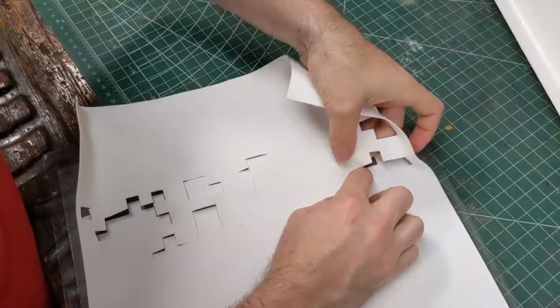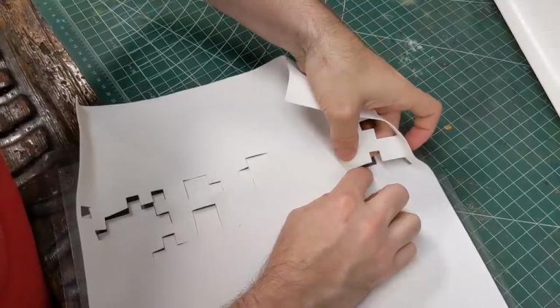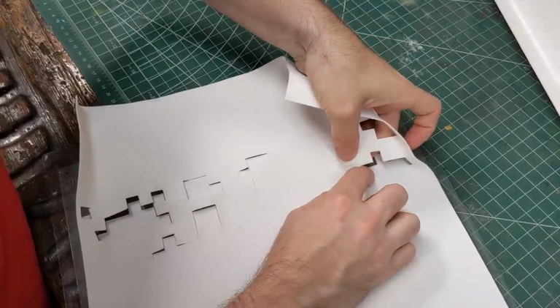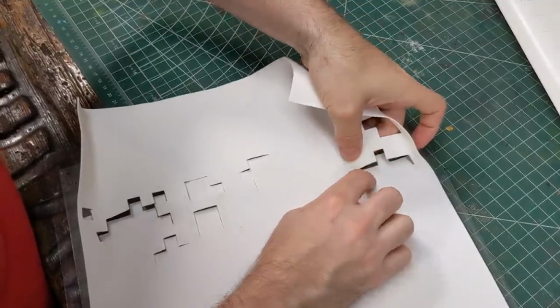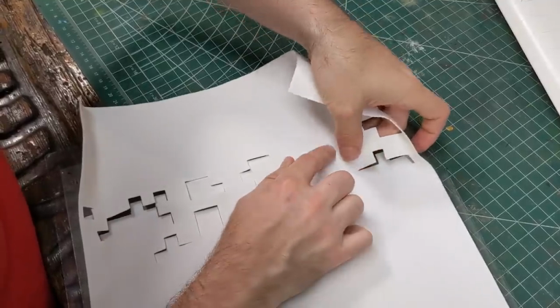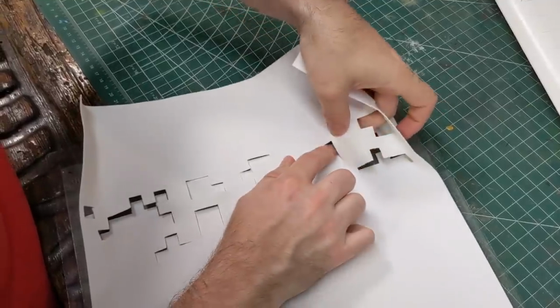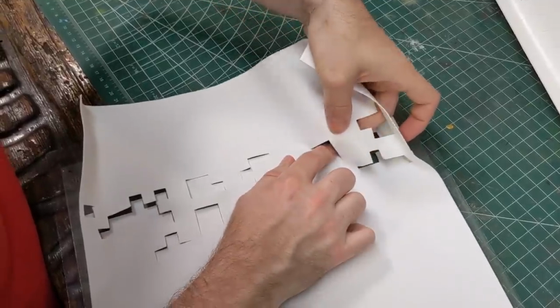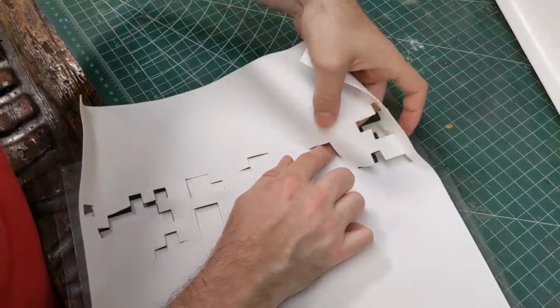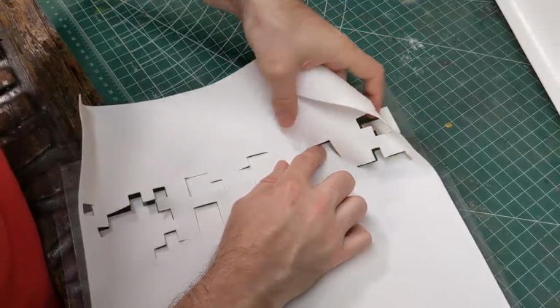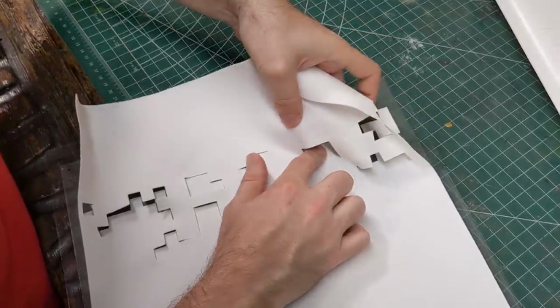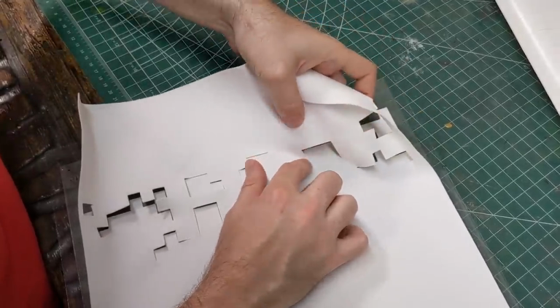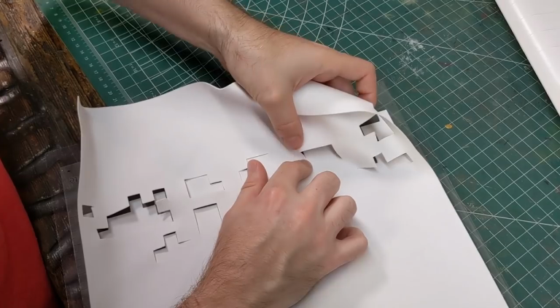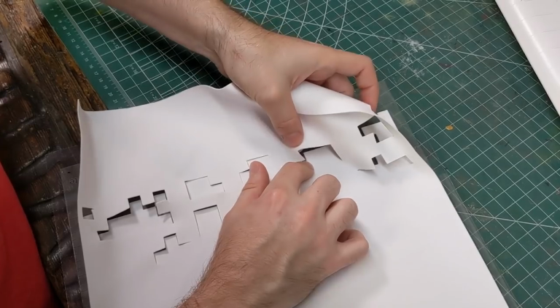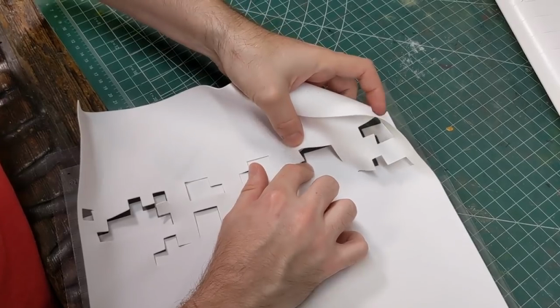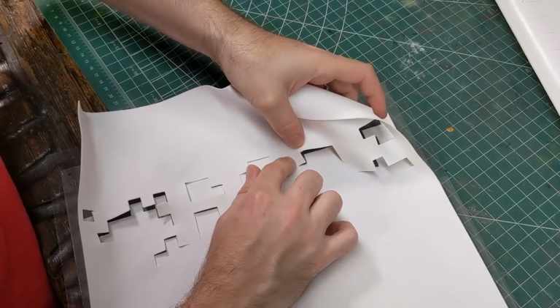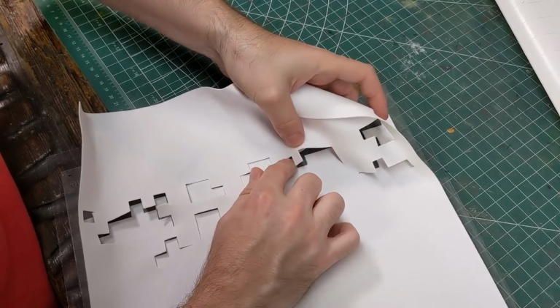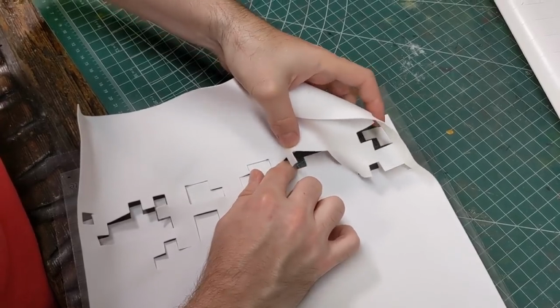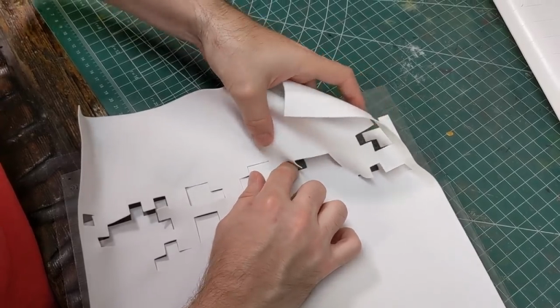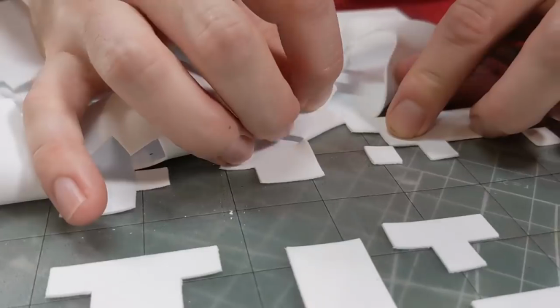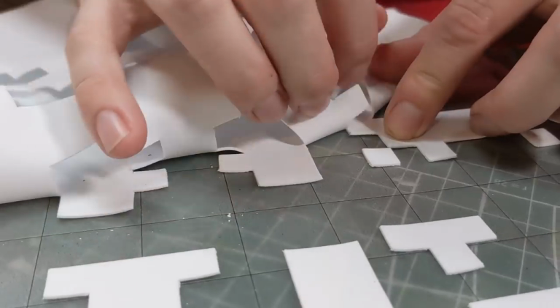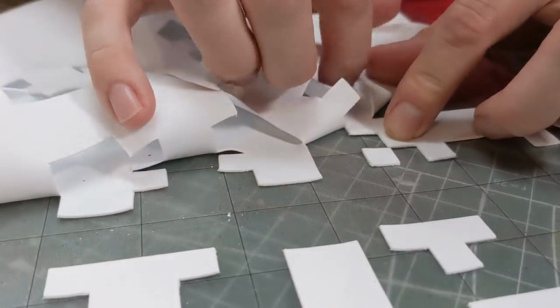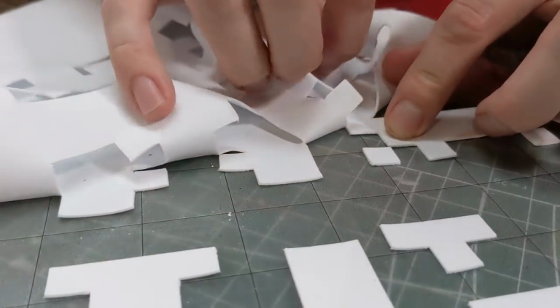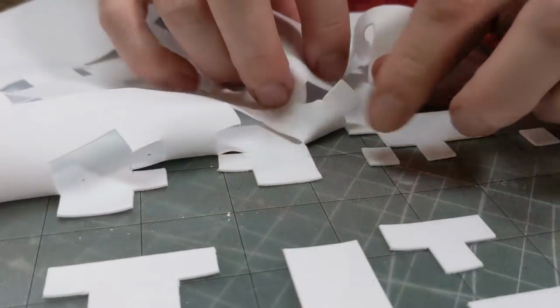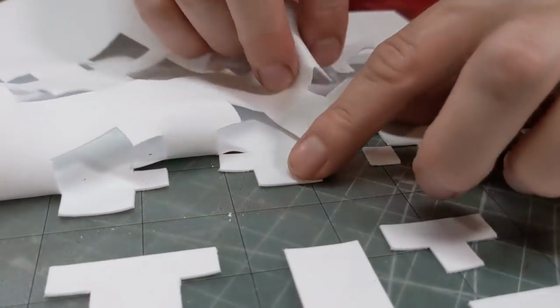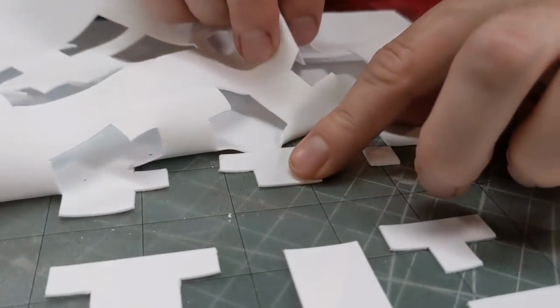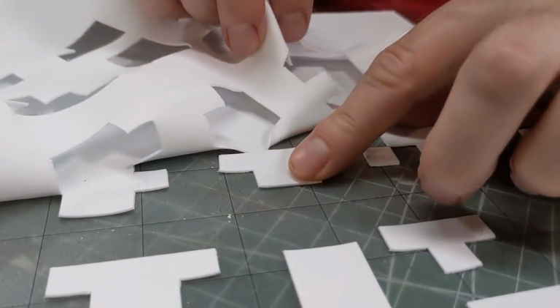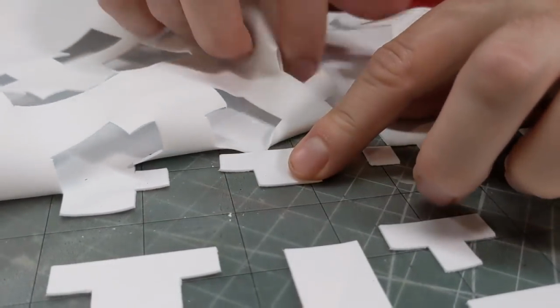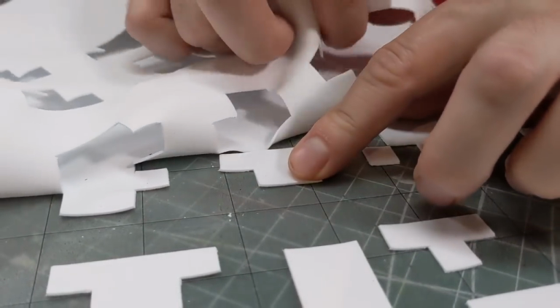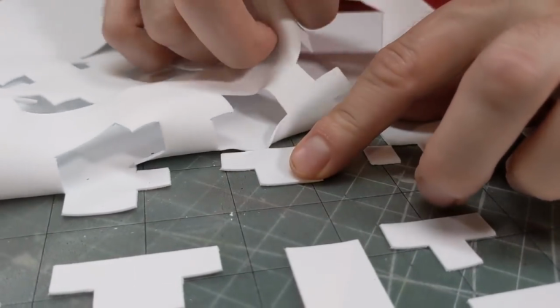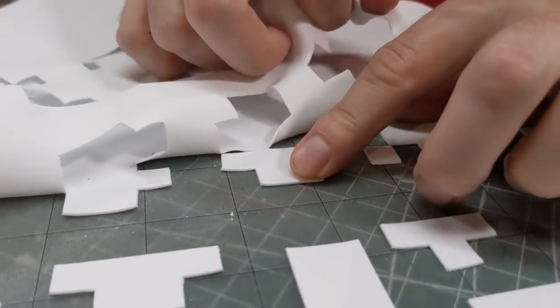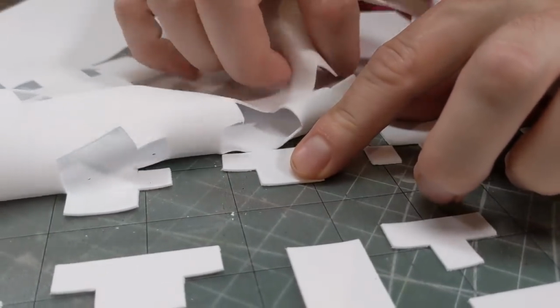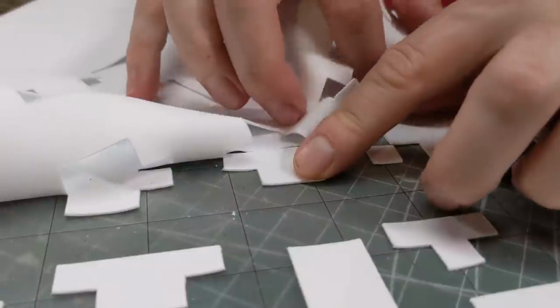We still needed to remove the pieces by hand, removing the parts we didn't want. The lightly adhesive mats held the pieces together while they were cut.